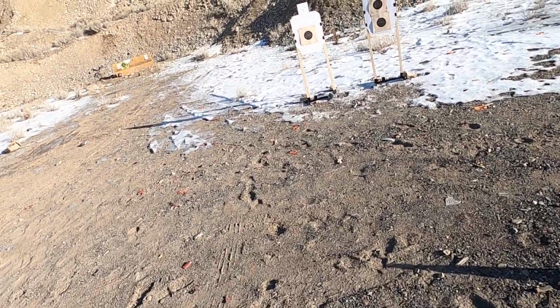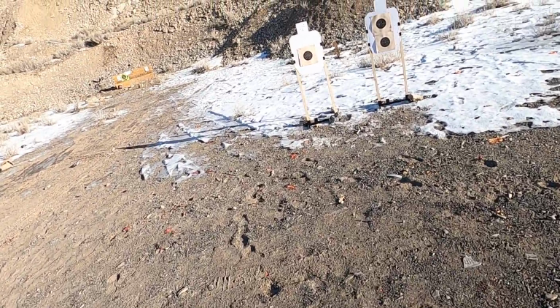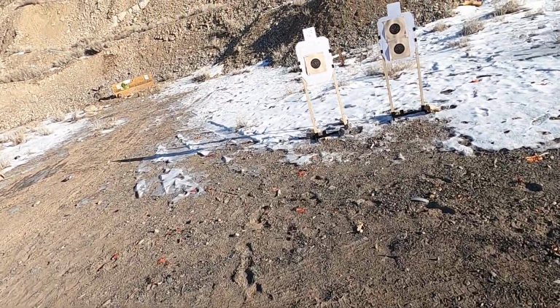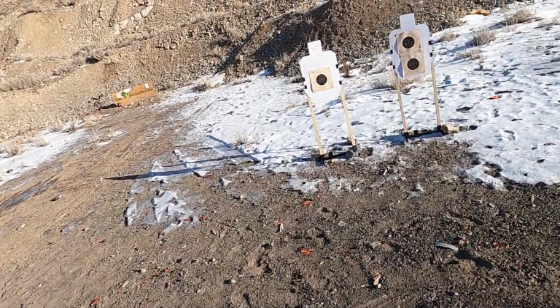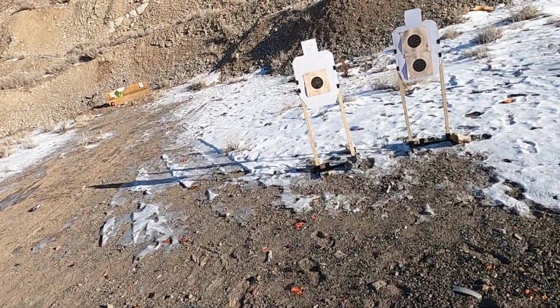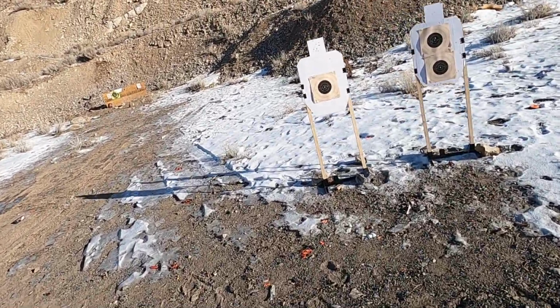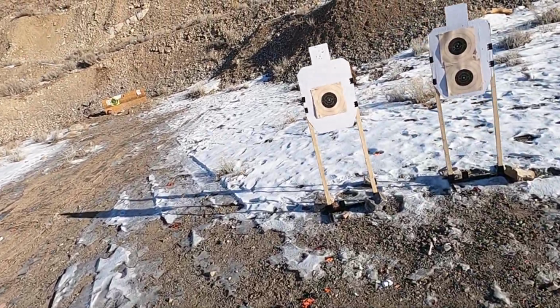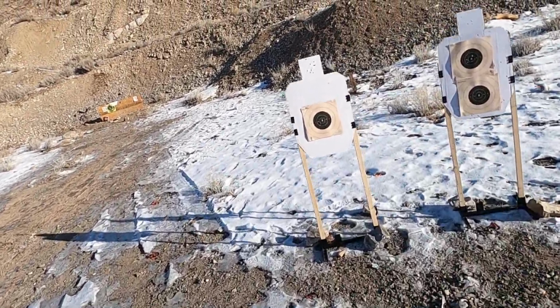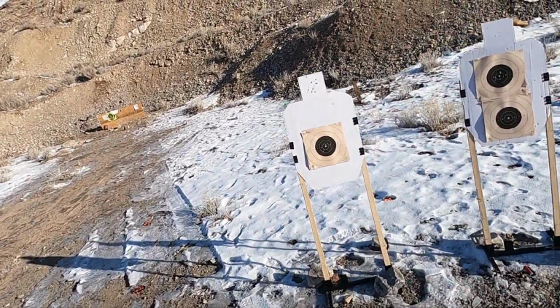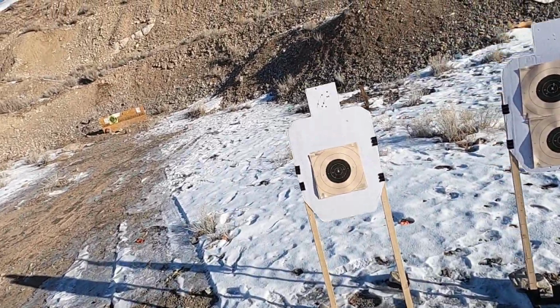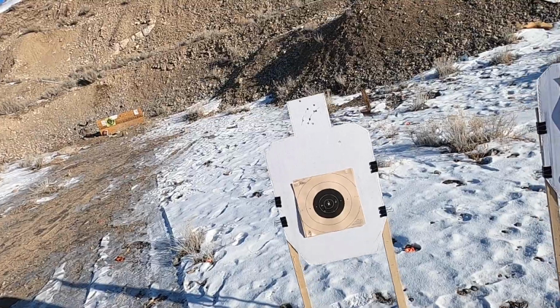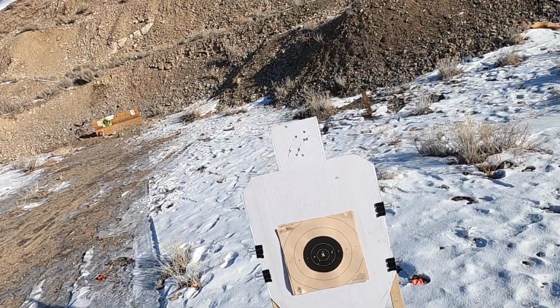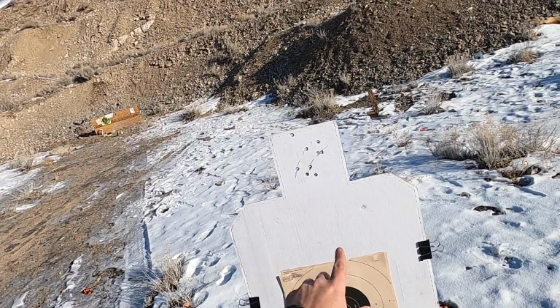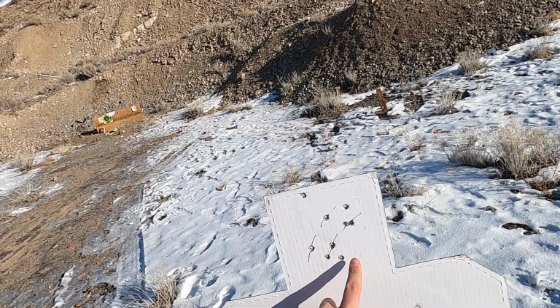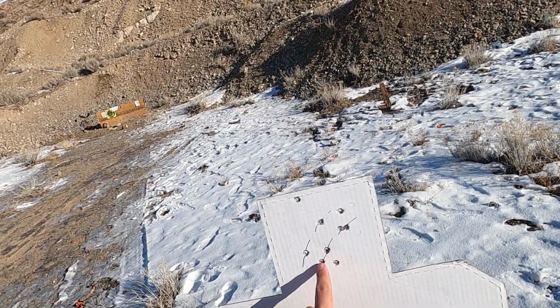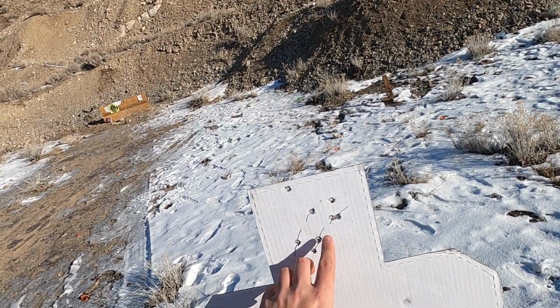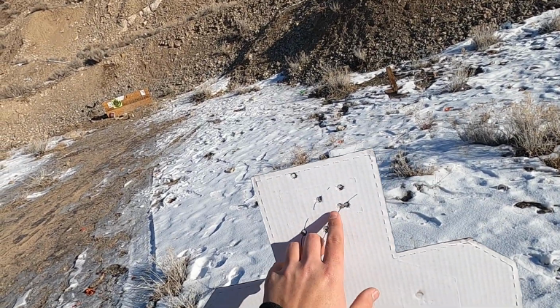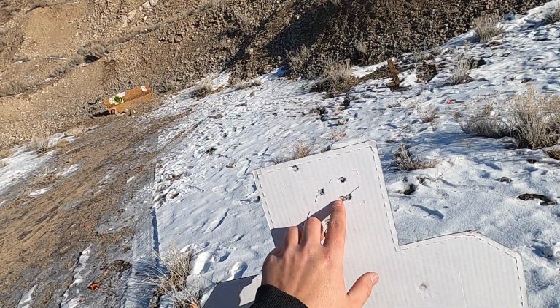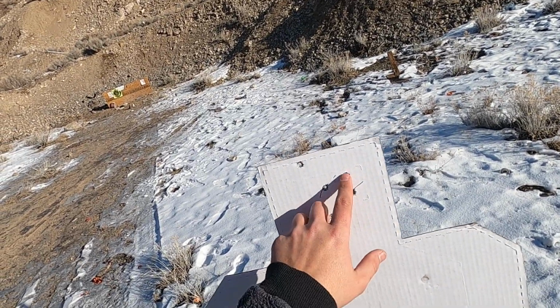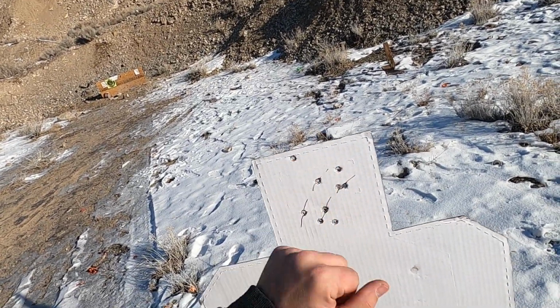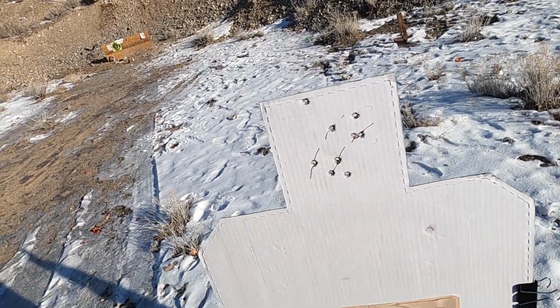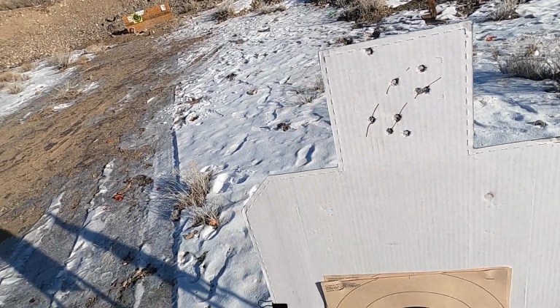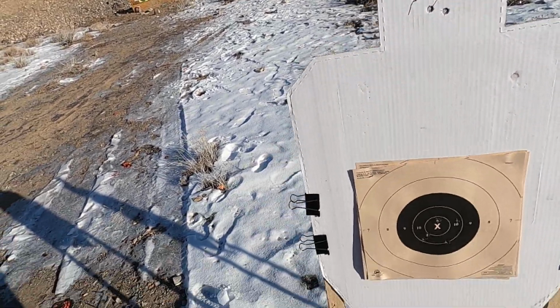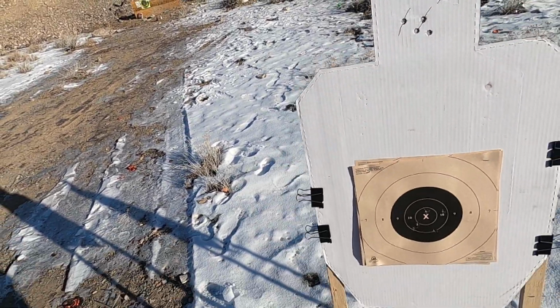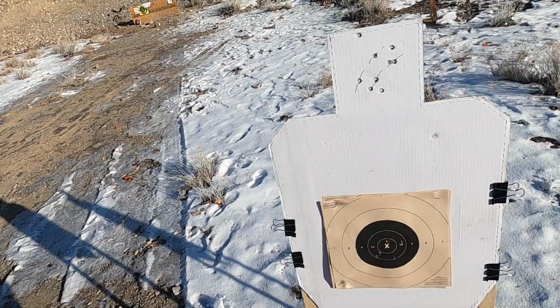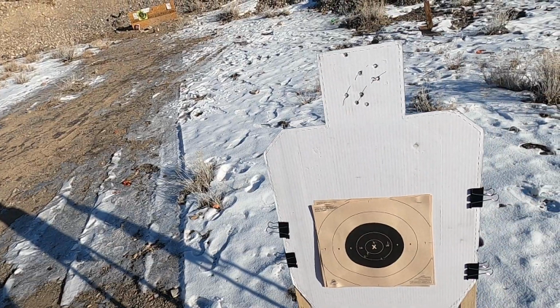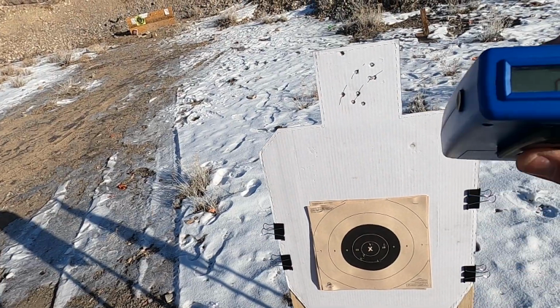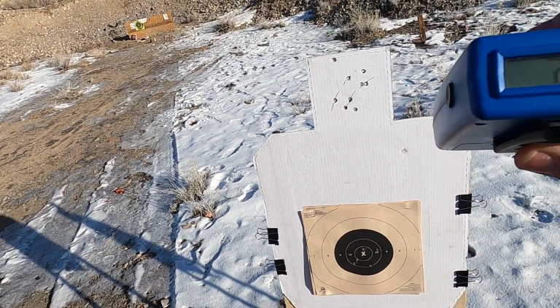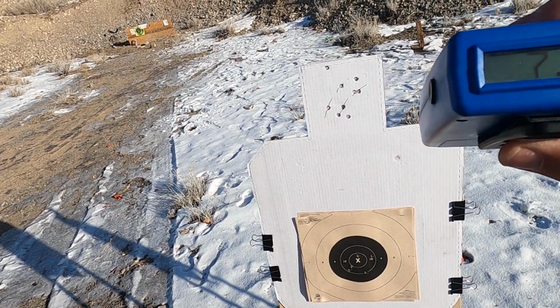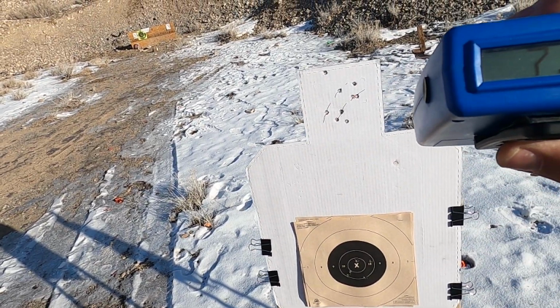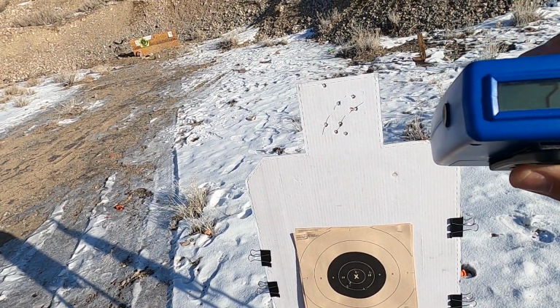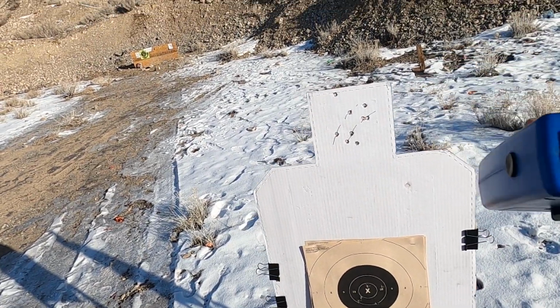Let's go take a look here. Got 1, 2, 3, 4, 5. And we shot that in 7.20 from 7 yards here.